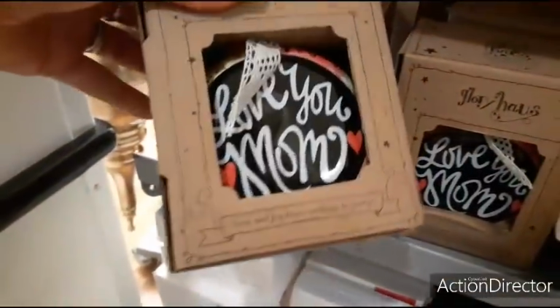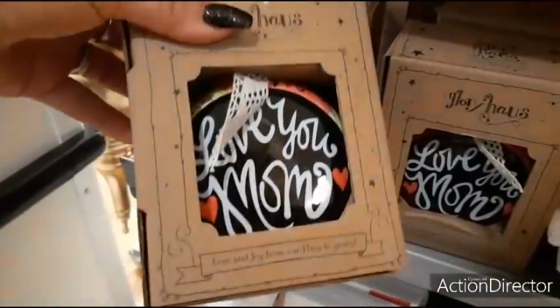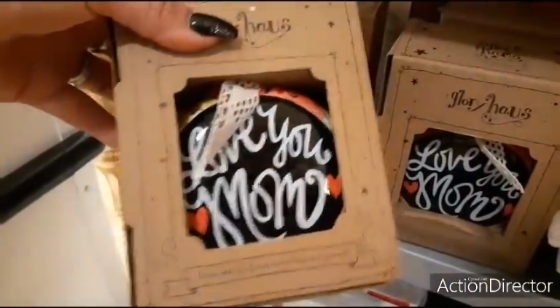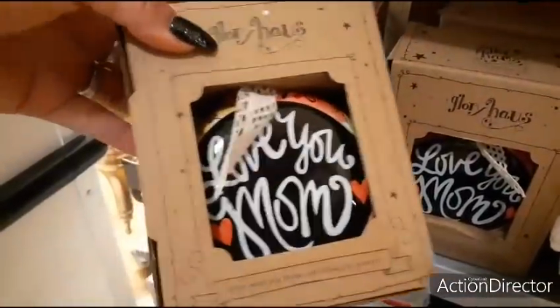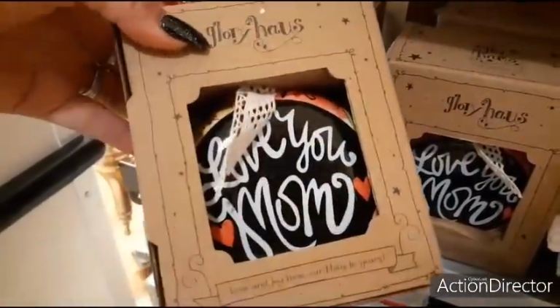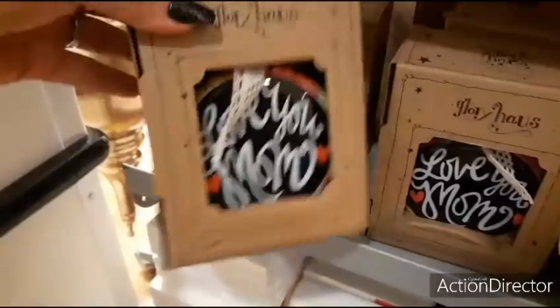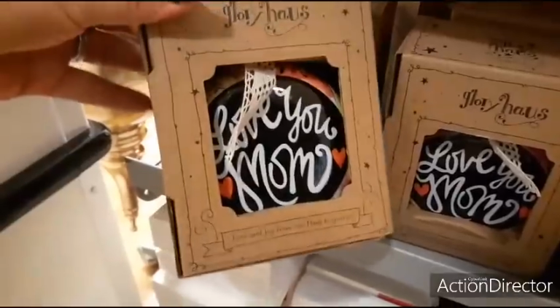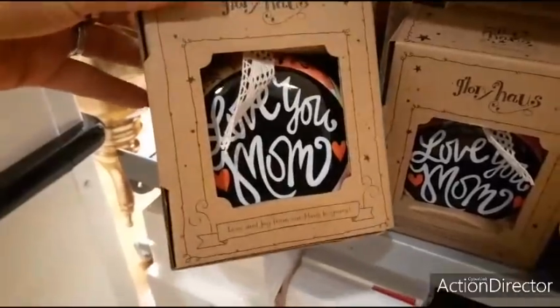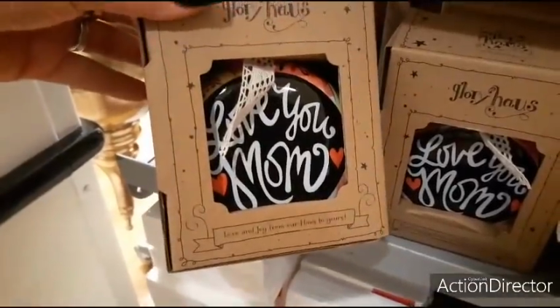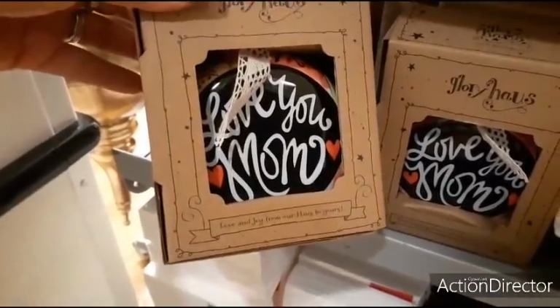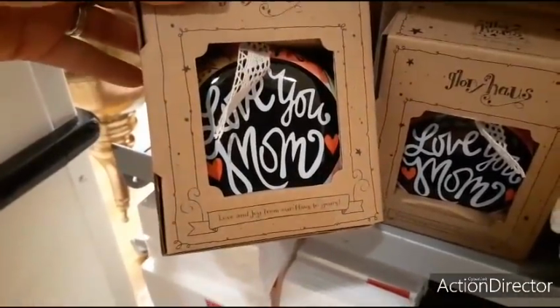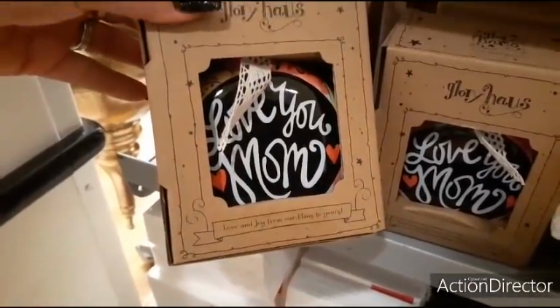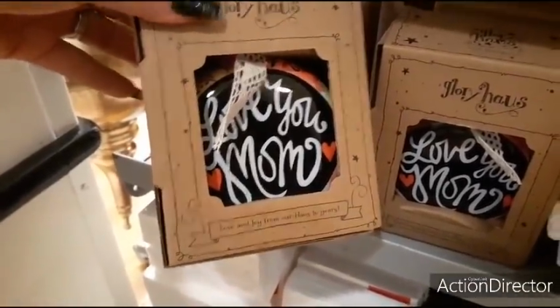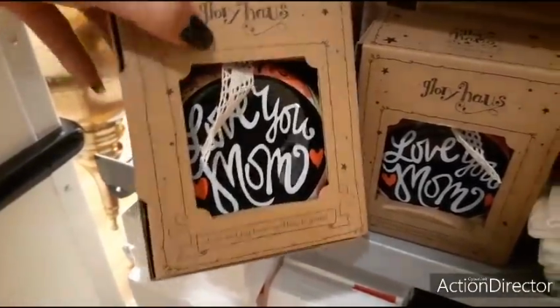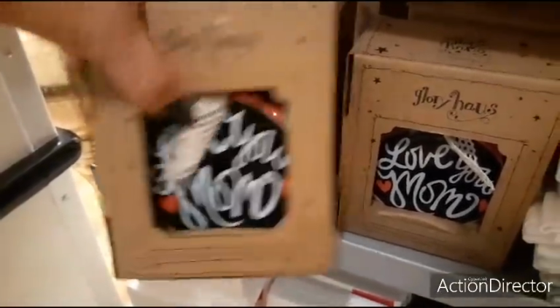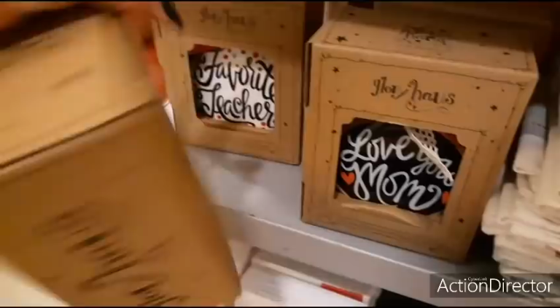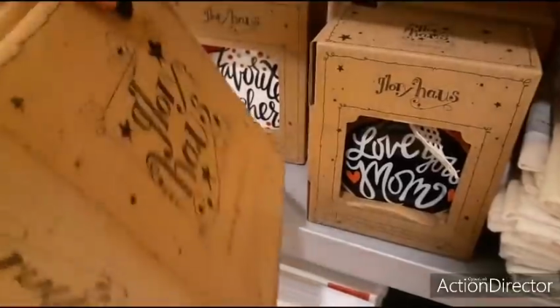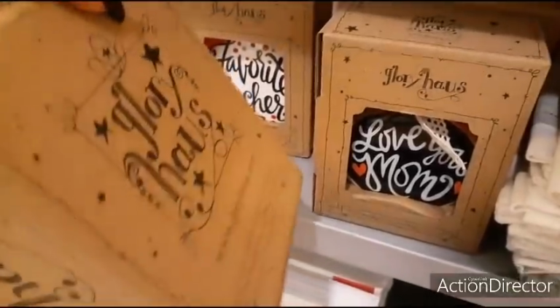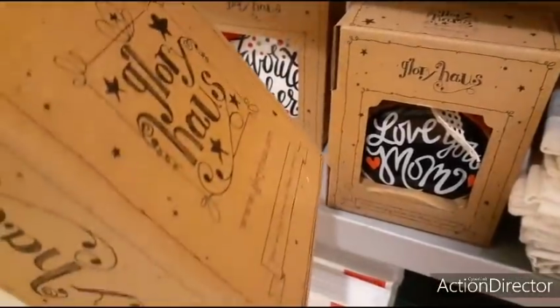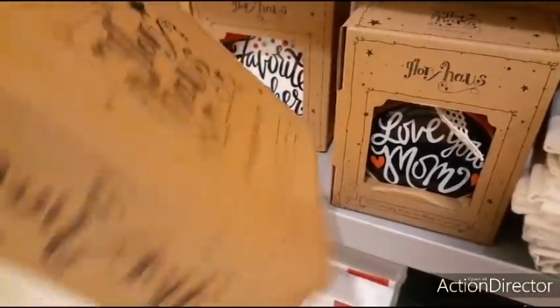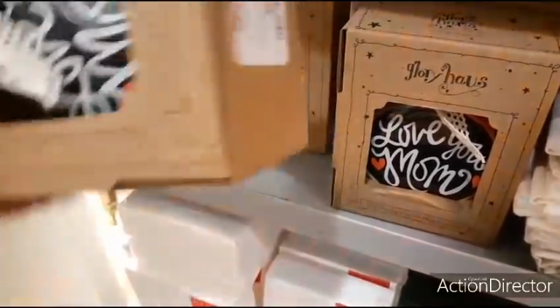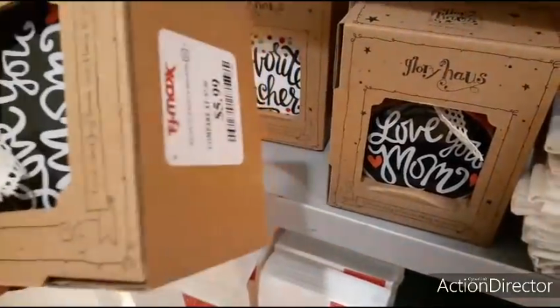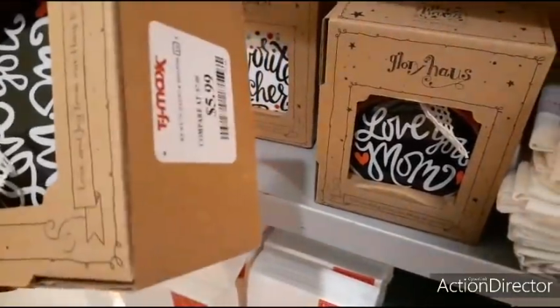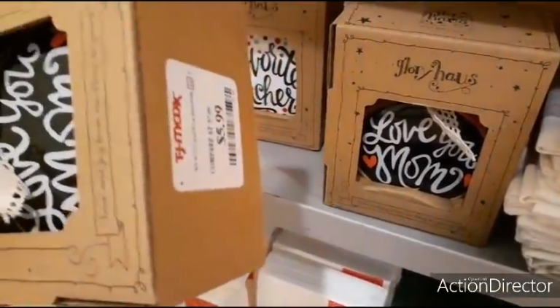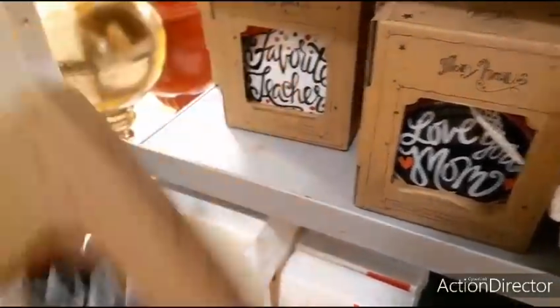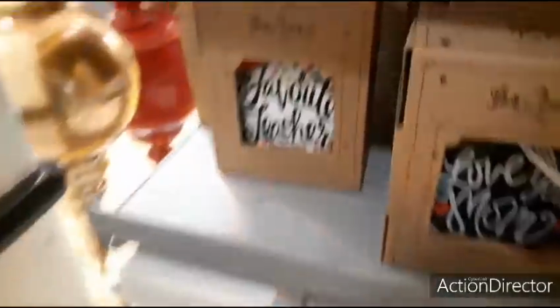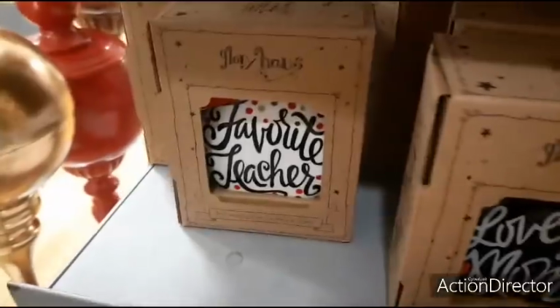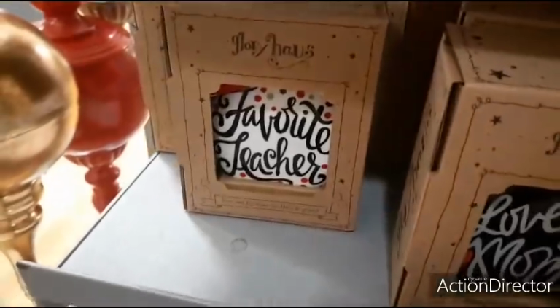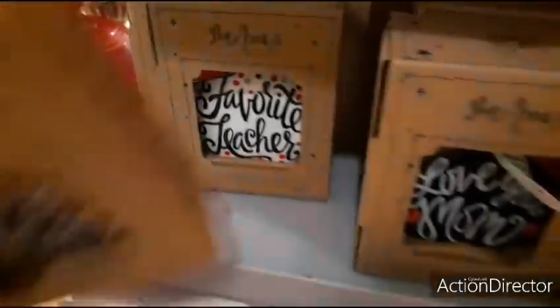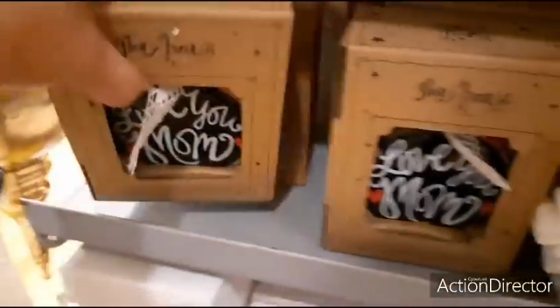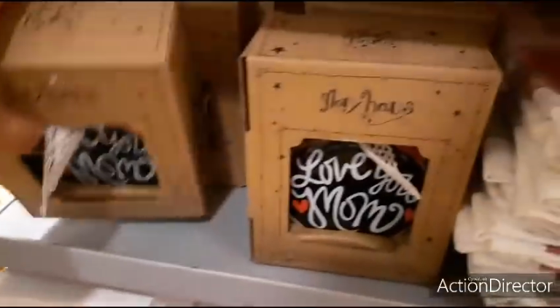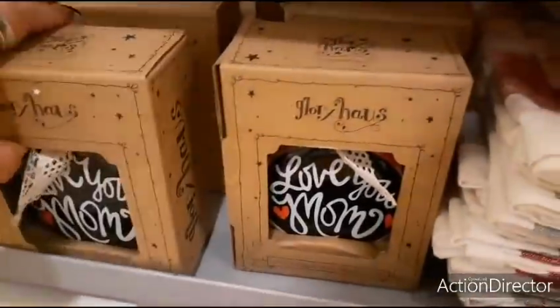'Love You Mom,' 'Love and Joy from Our Heart to Yours' — $5.99. And 'Favorite Teacher' — these are ornaments.